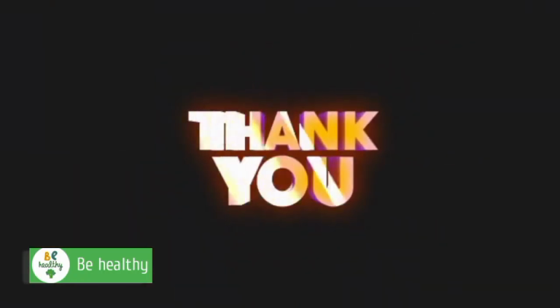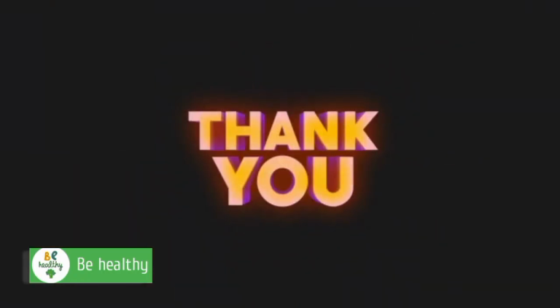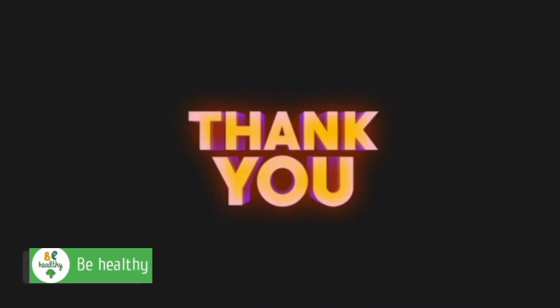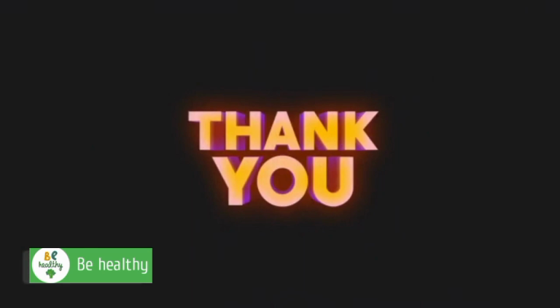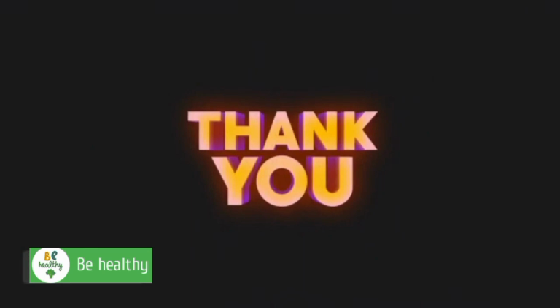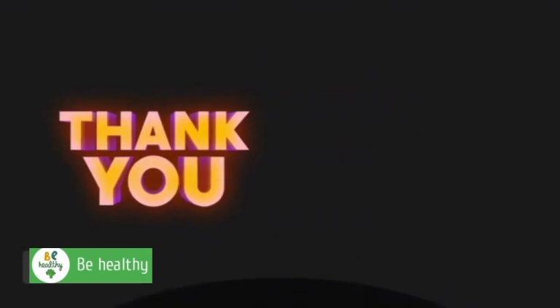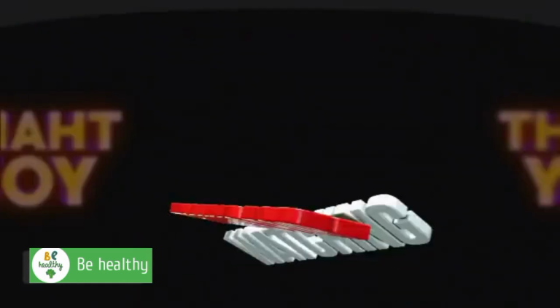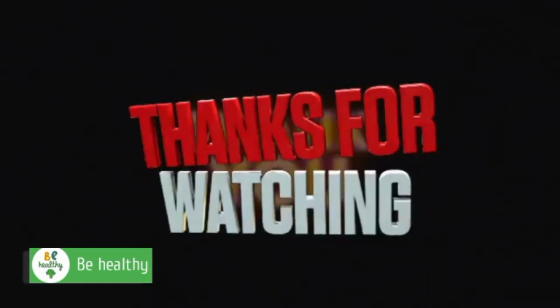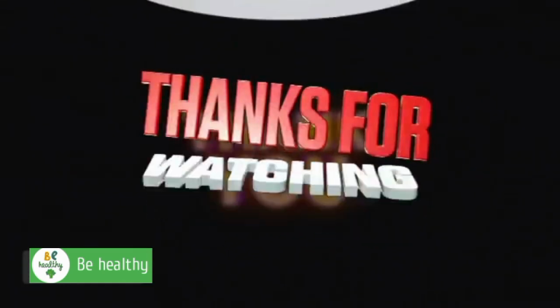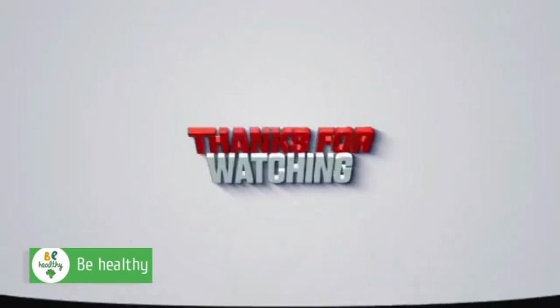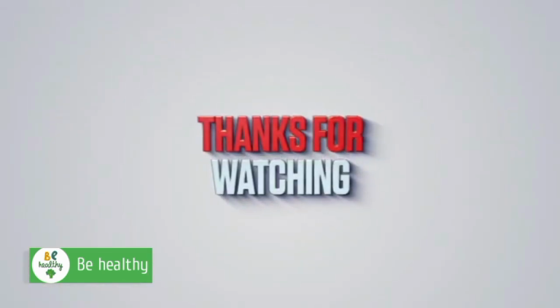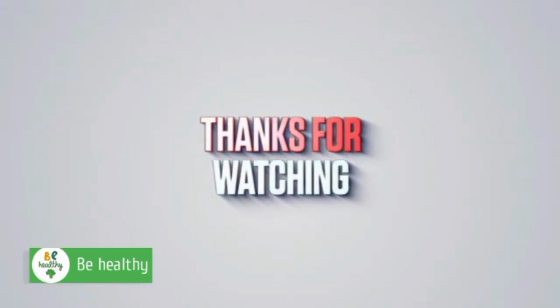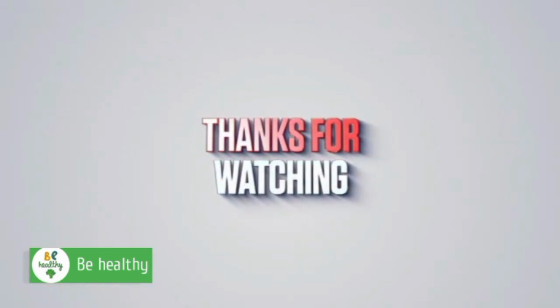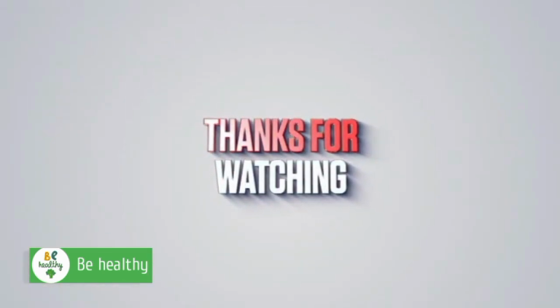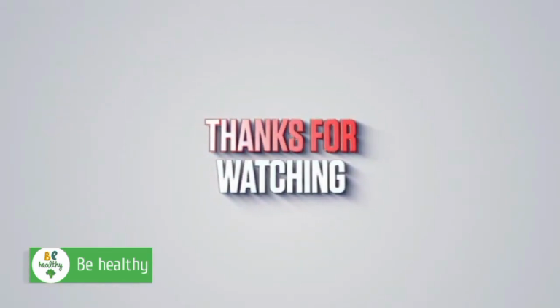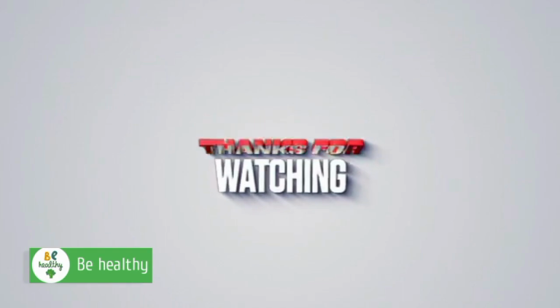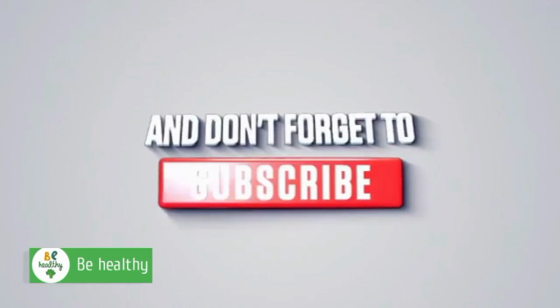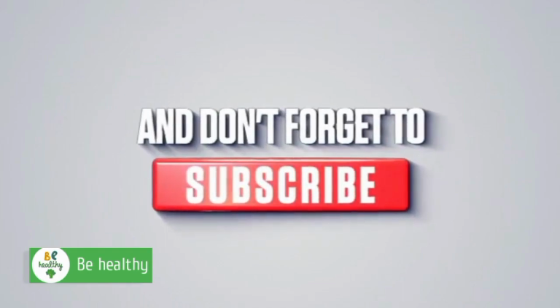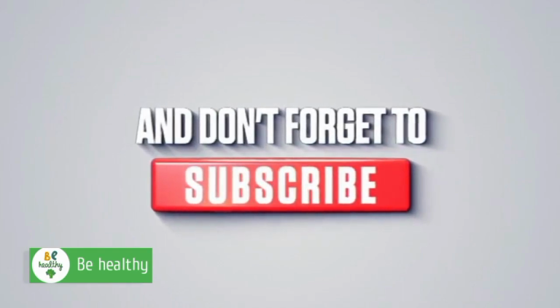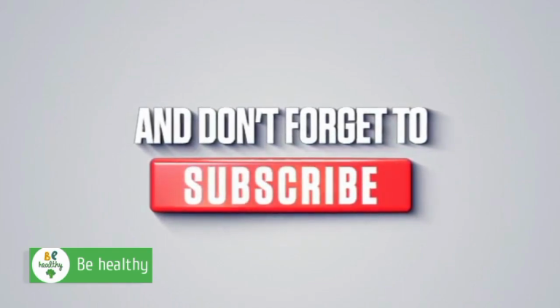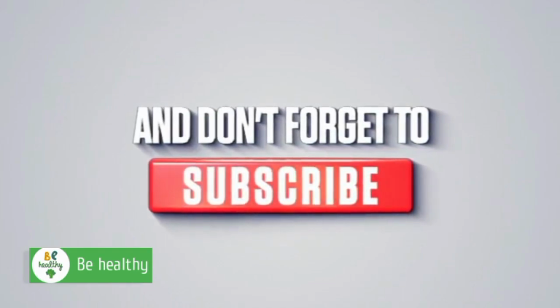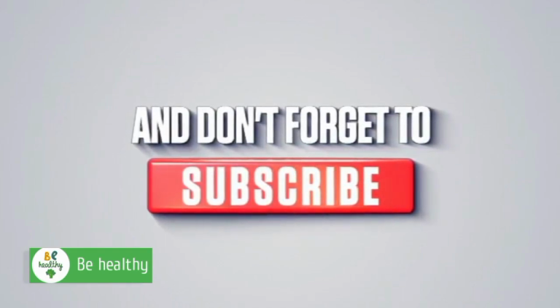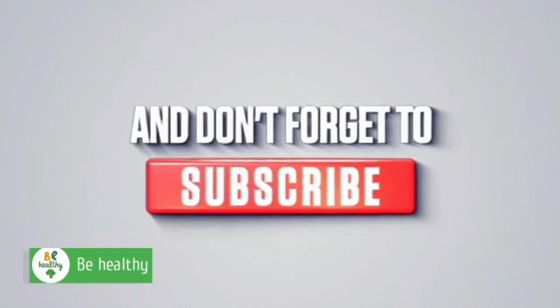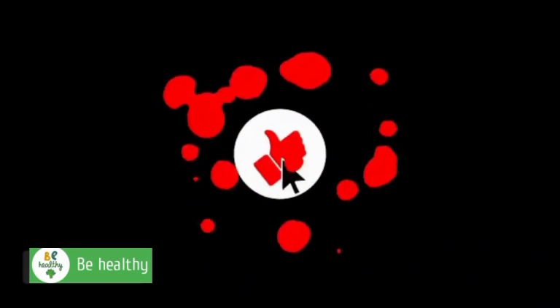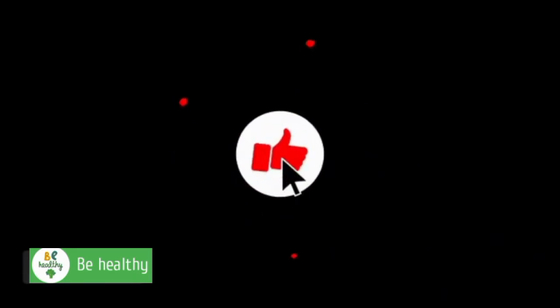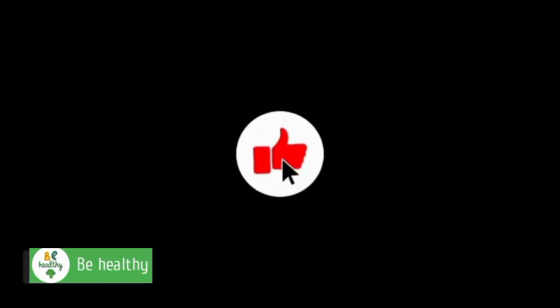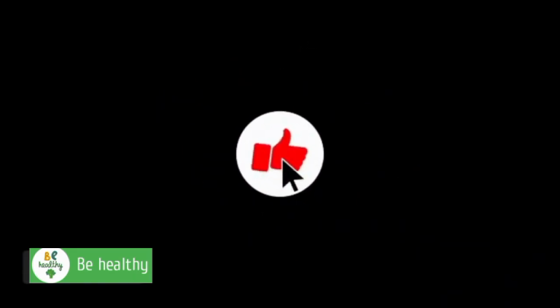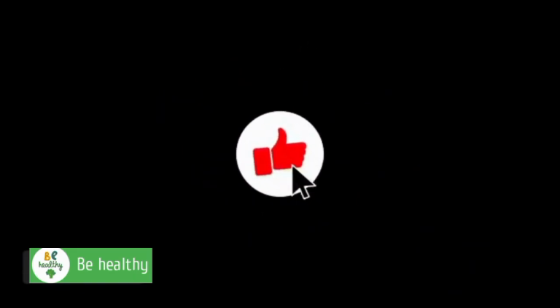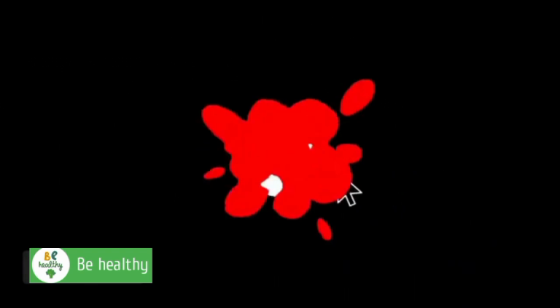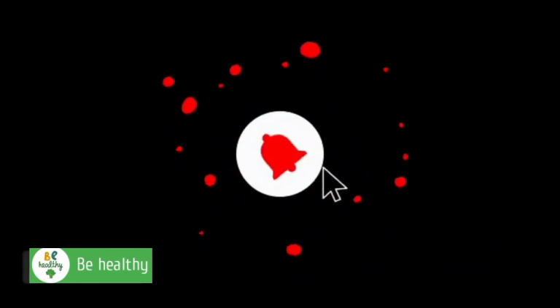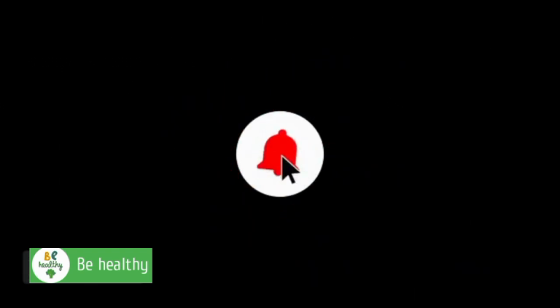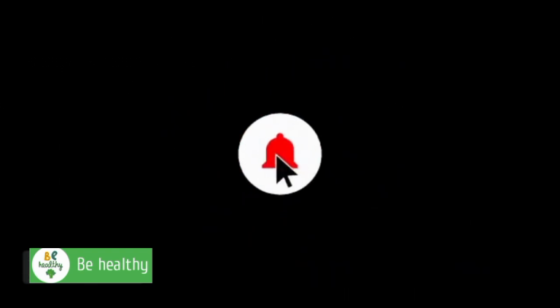Thank you for joining us on our health journey. Hope to see you in our next video. Please do well to like and share this video, and also subscribe to my channel for more health tips just like this one. Subscribe now!